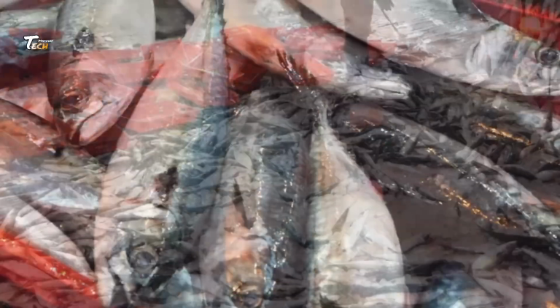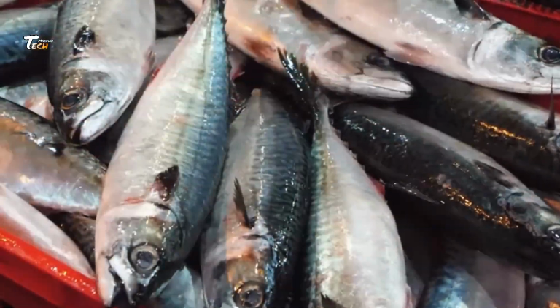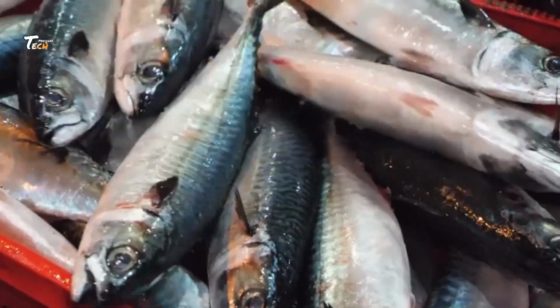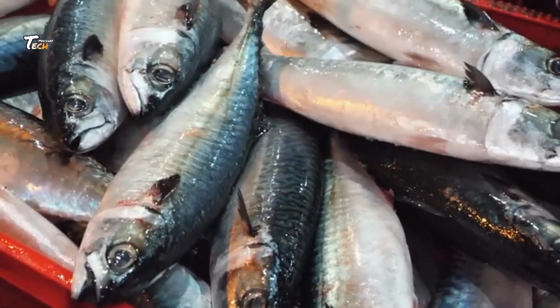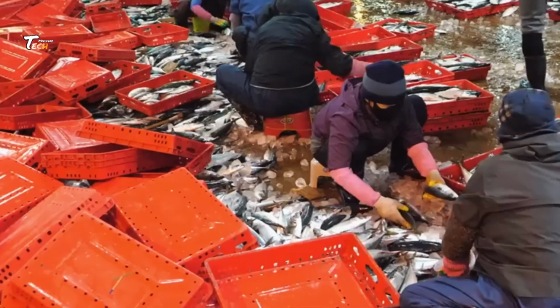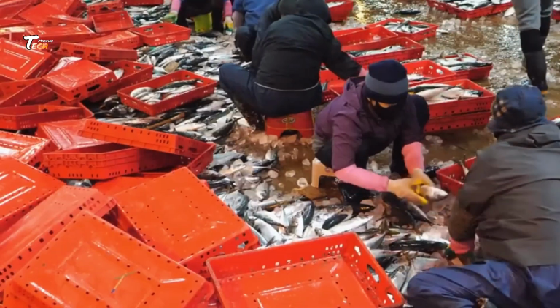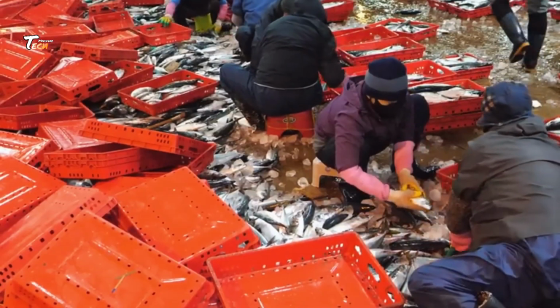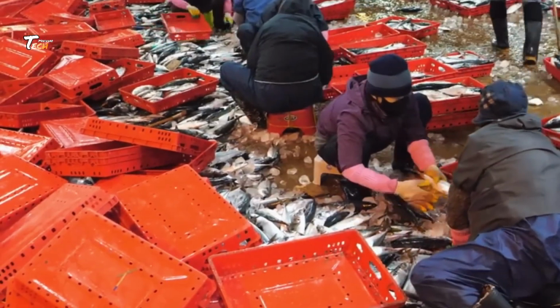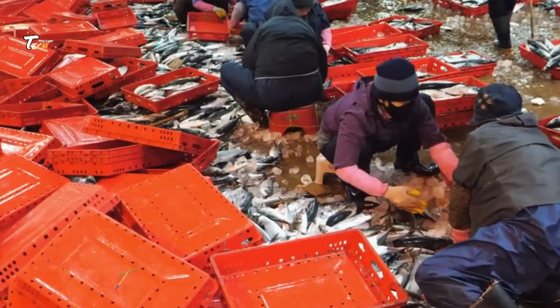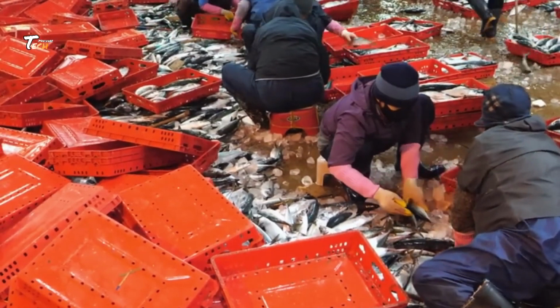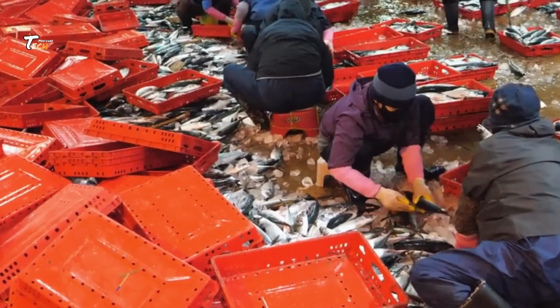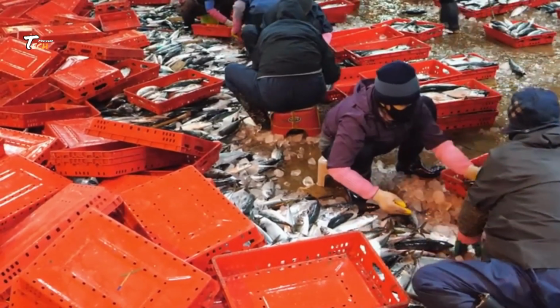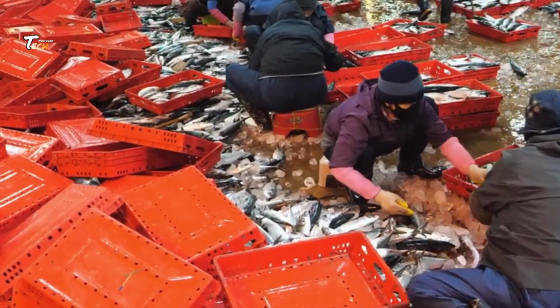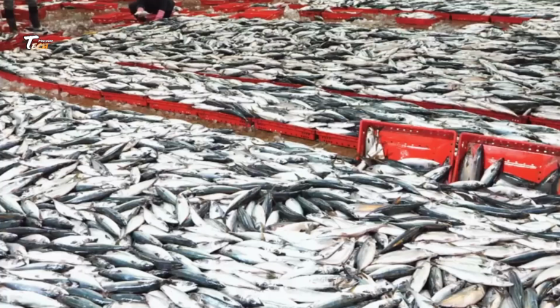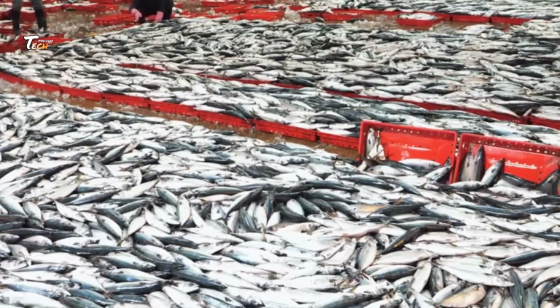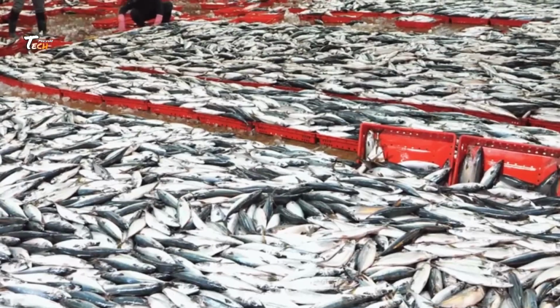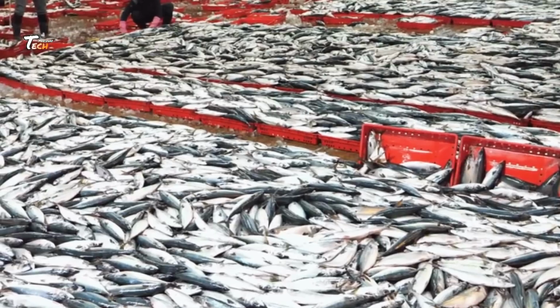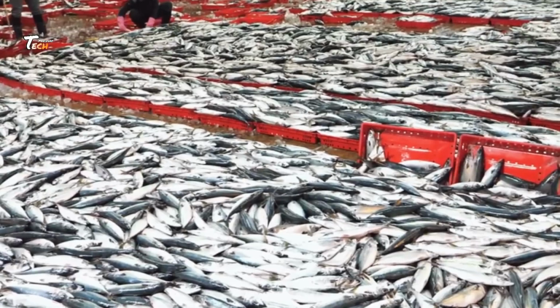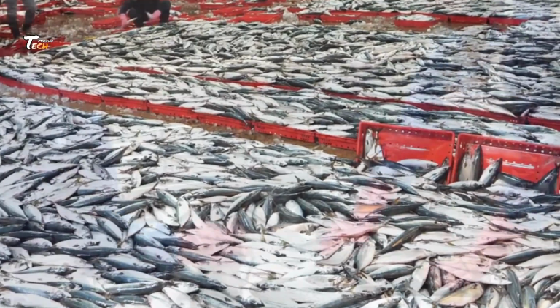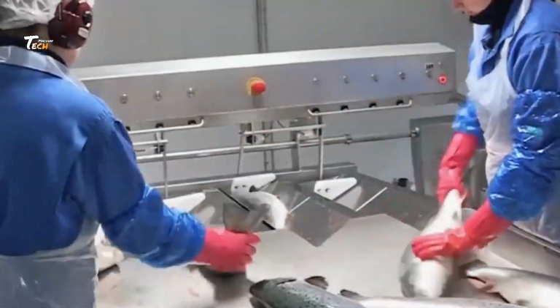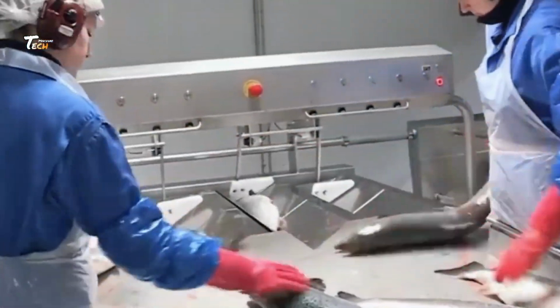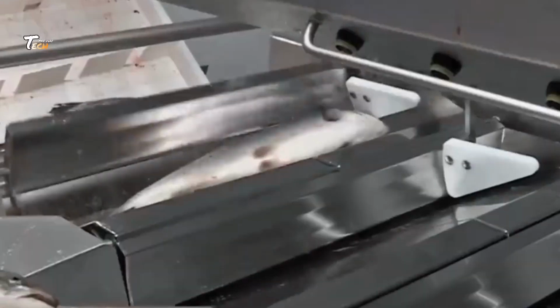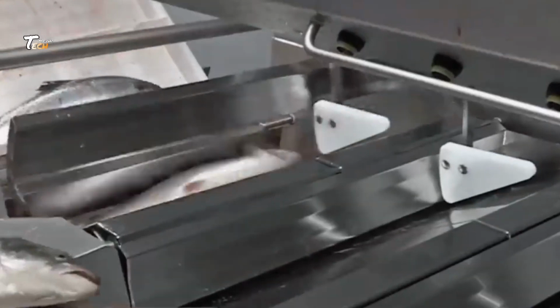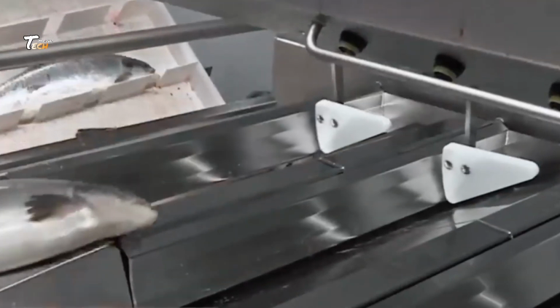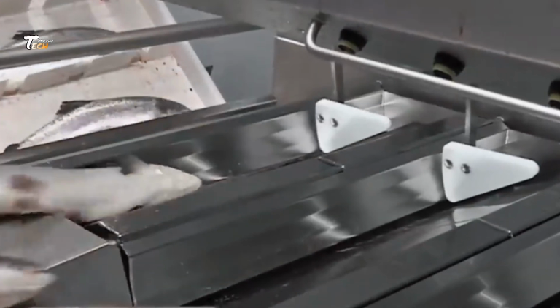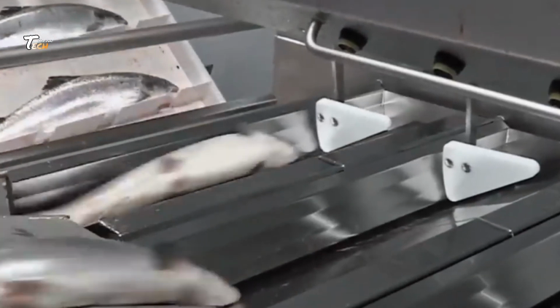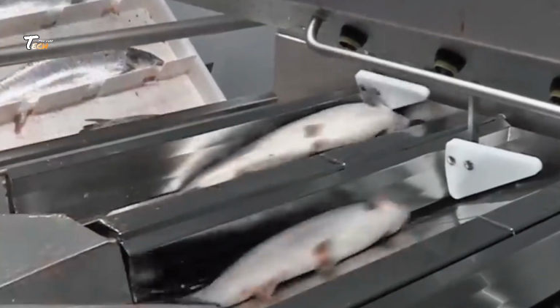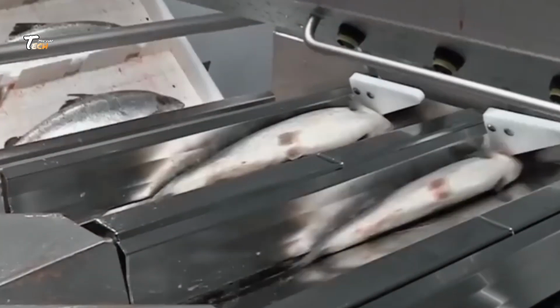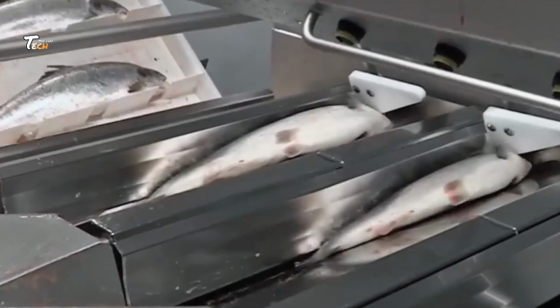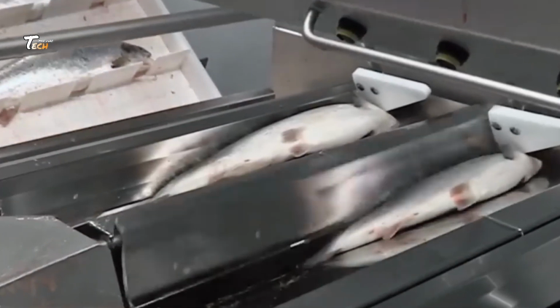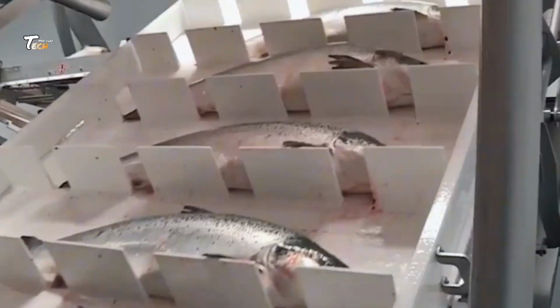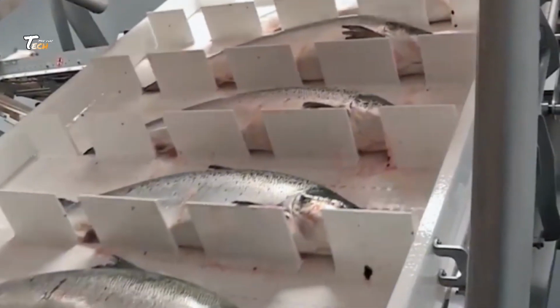Our packaging process ensures every bottle is tamper-proof and labeled accurately. Capsules are packed, boxed, and ready to ship to health stores and homes worldwide.